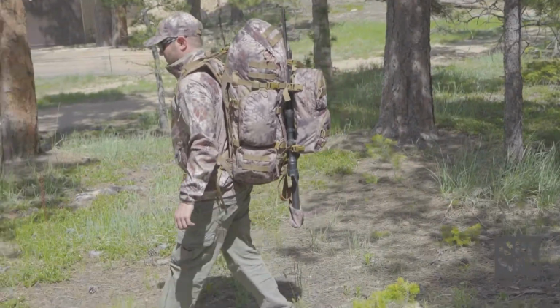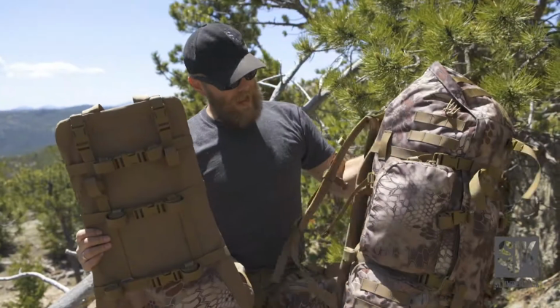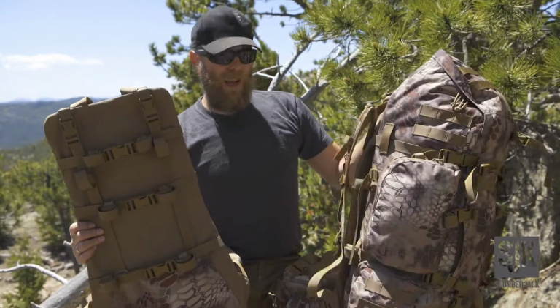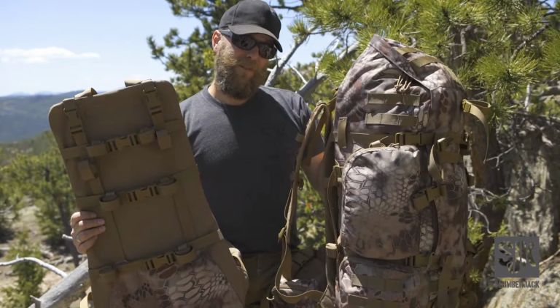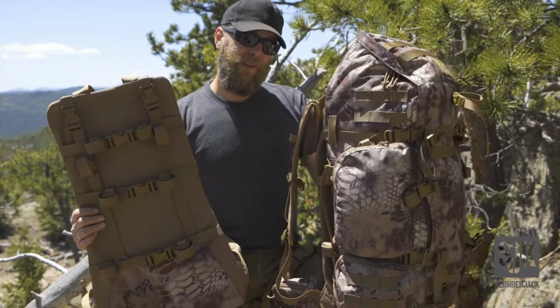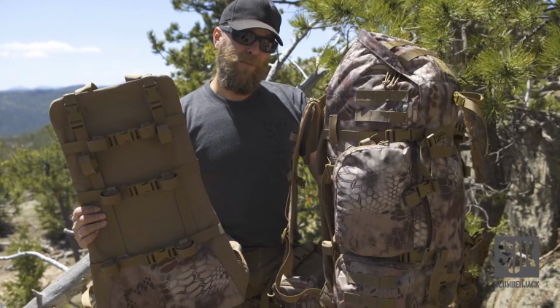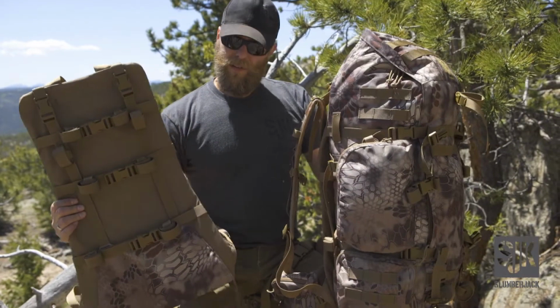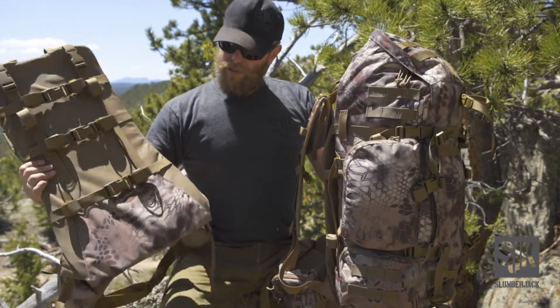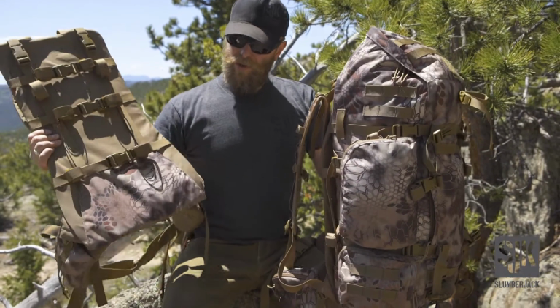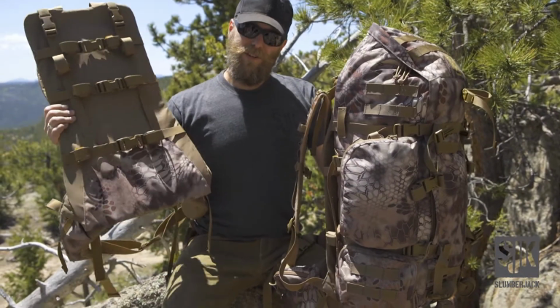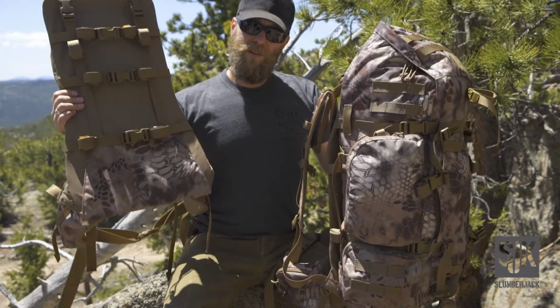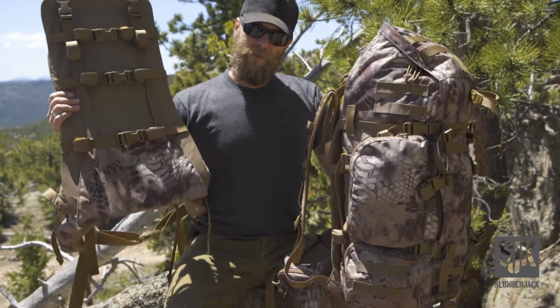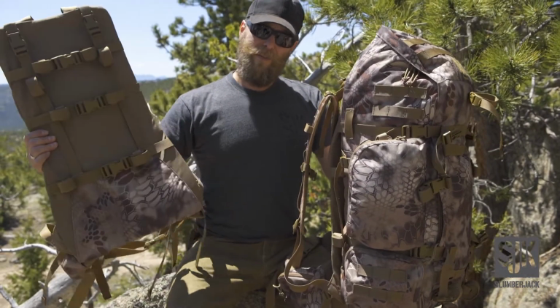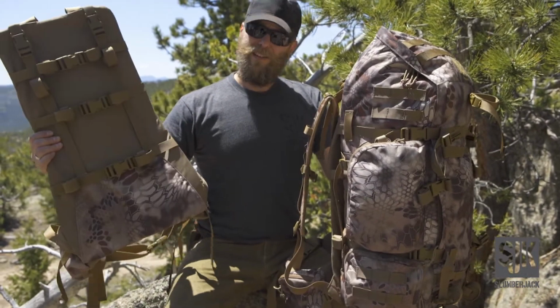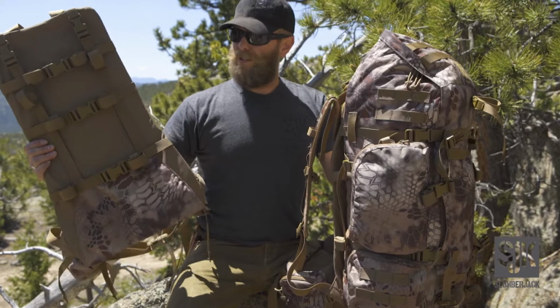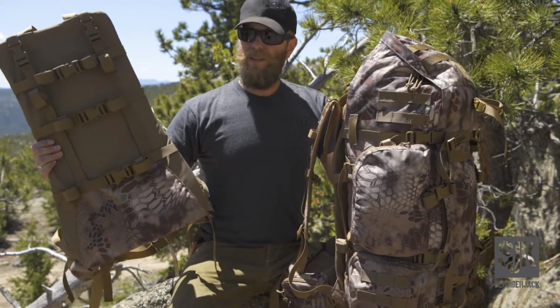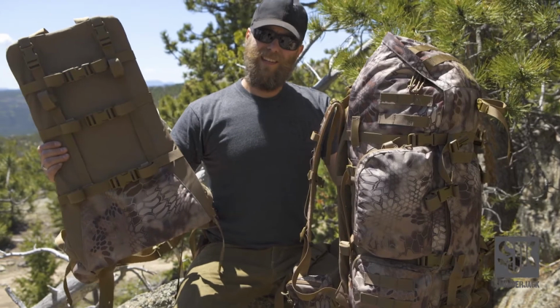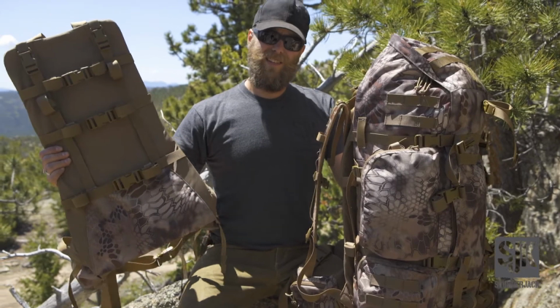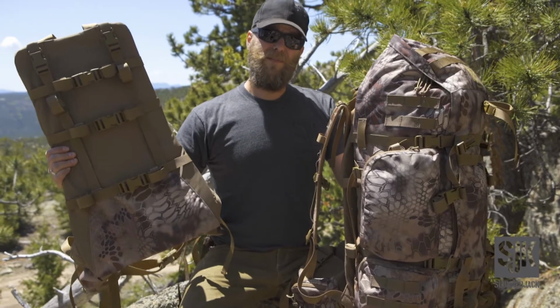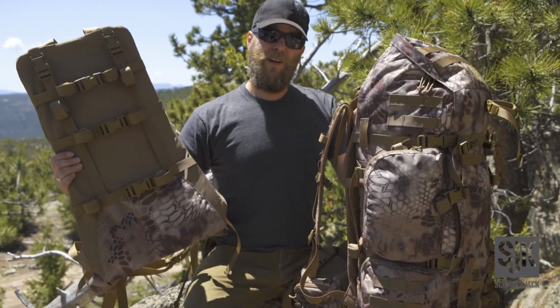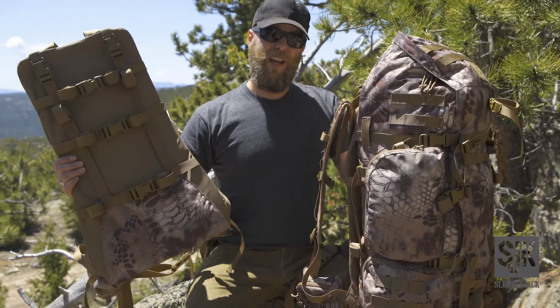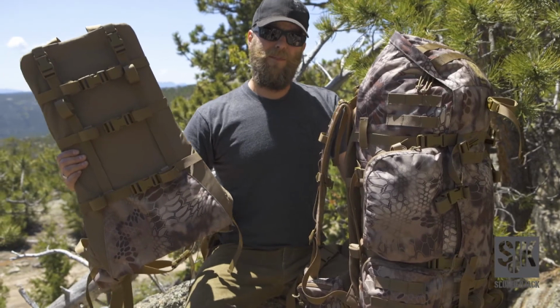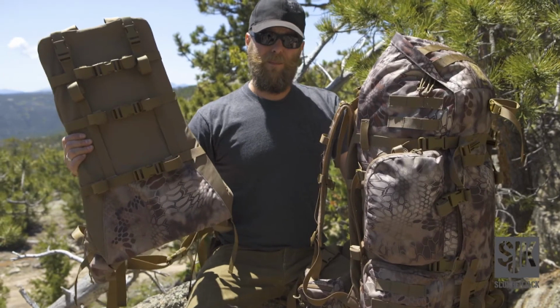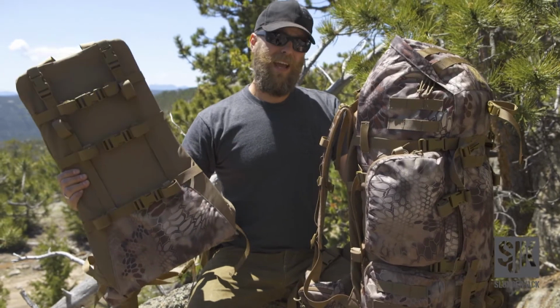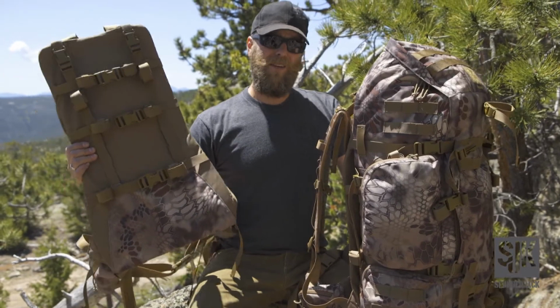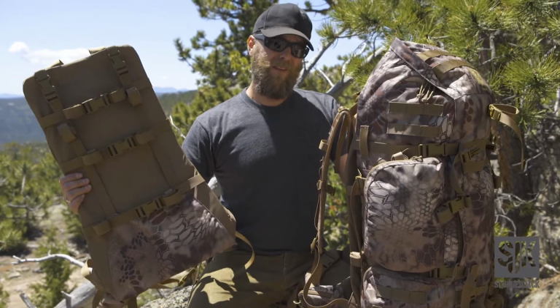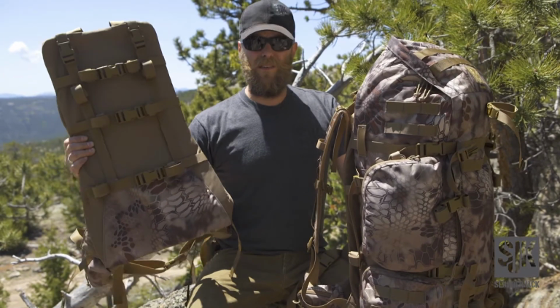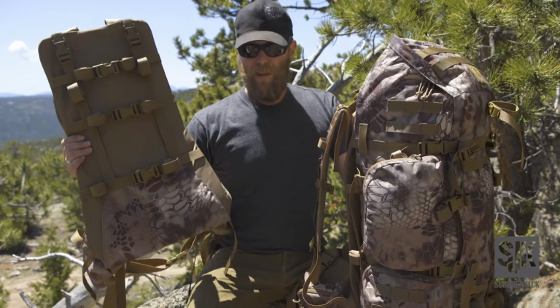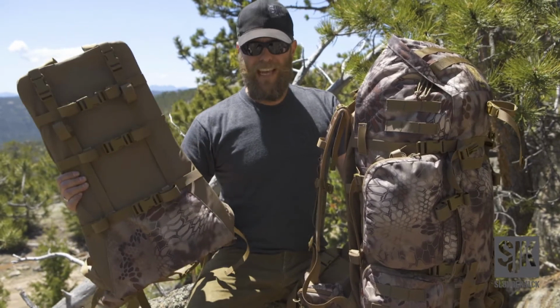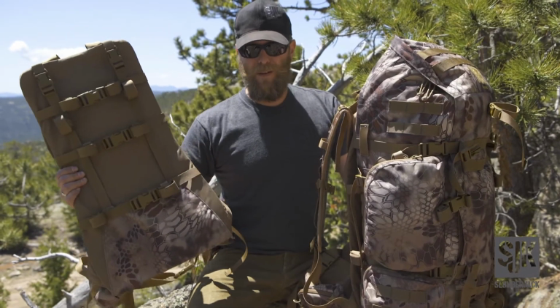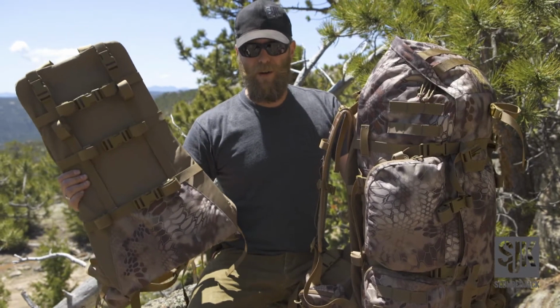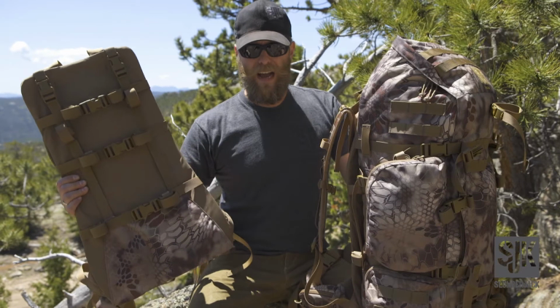The frame and the pack bag are fully removable. So you can turn the frame into basically a soft freighter frame for any meat bag, harvest, or big game that you're carrying out.